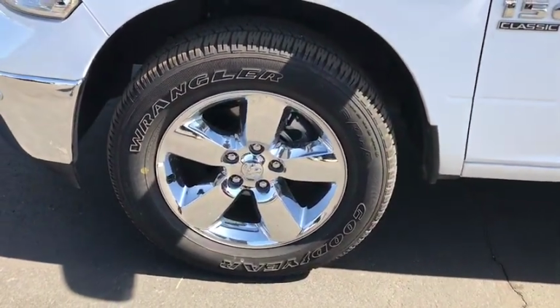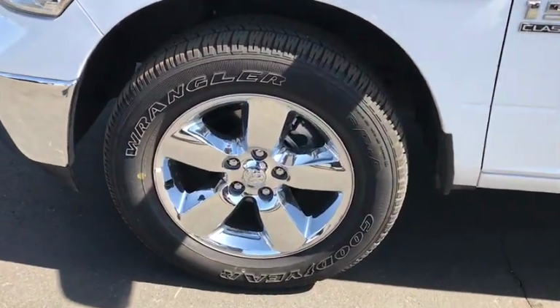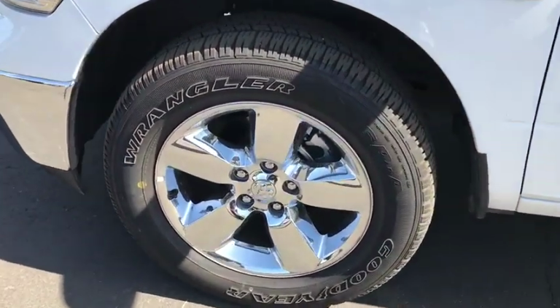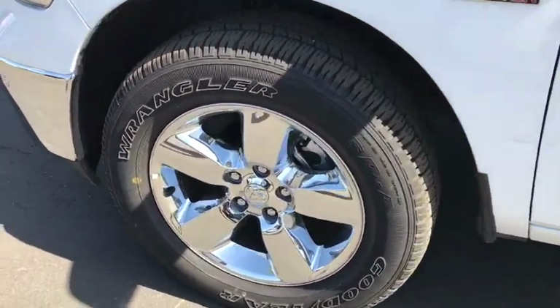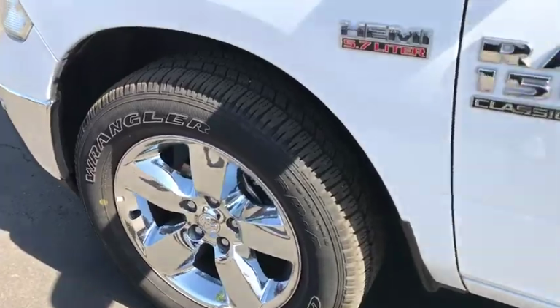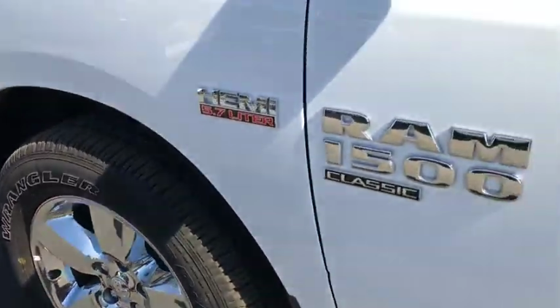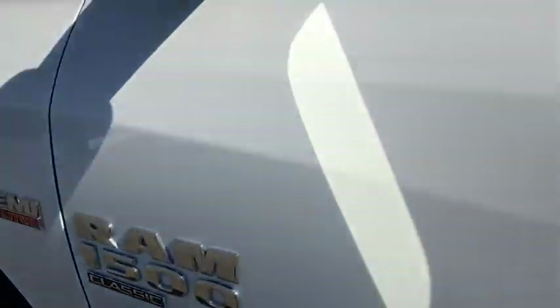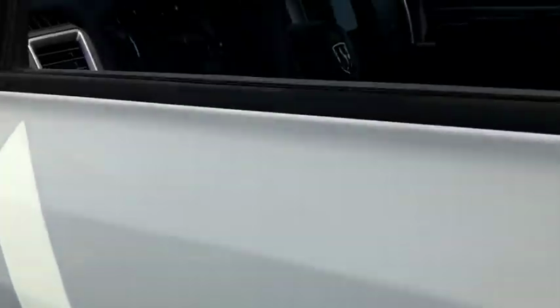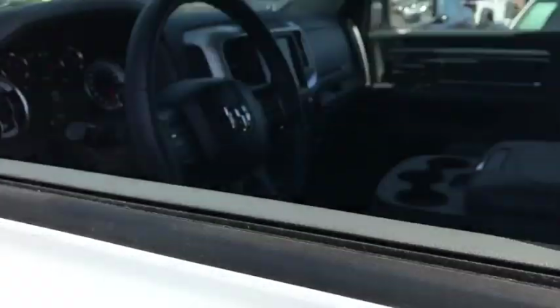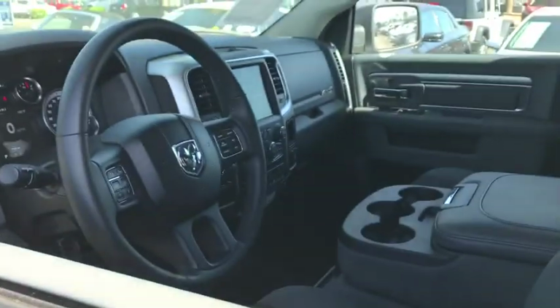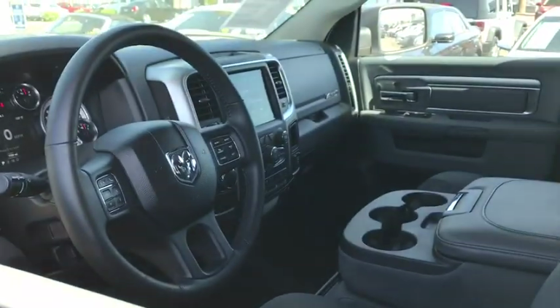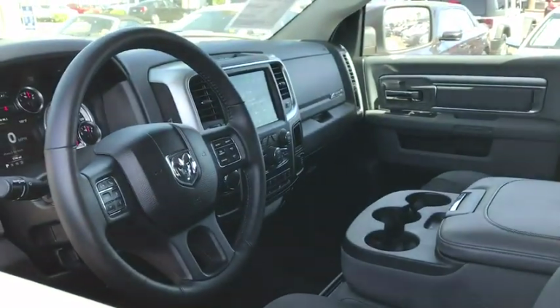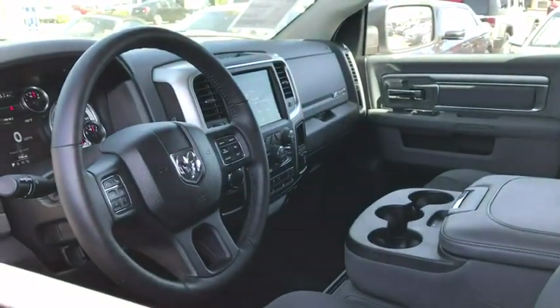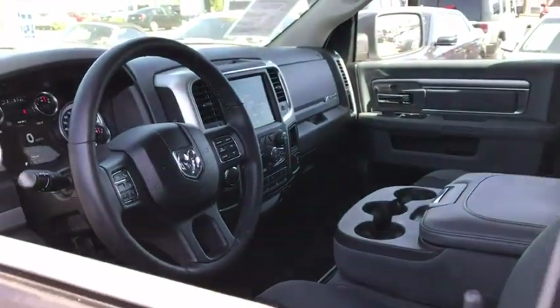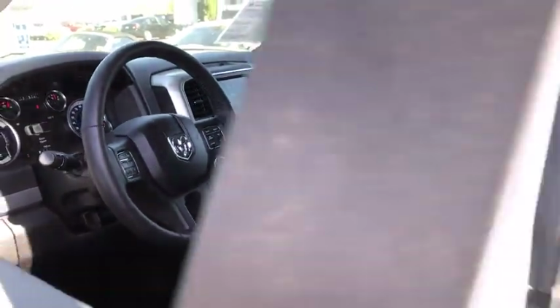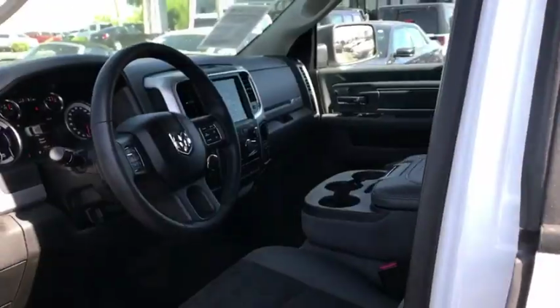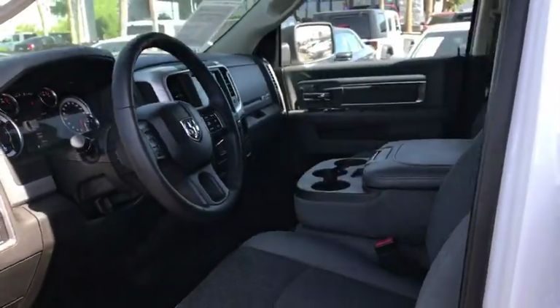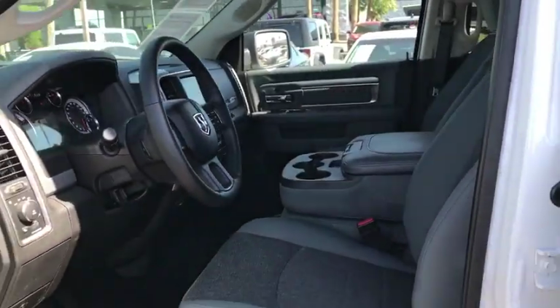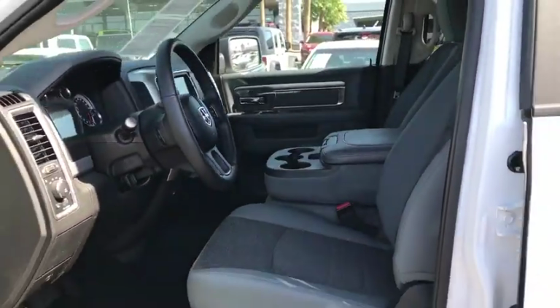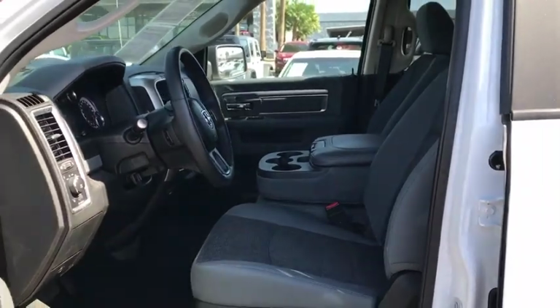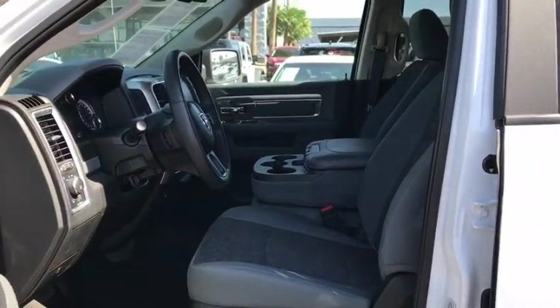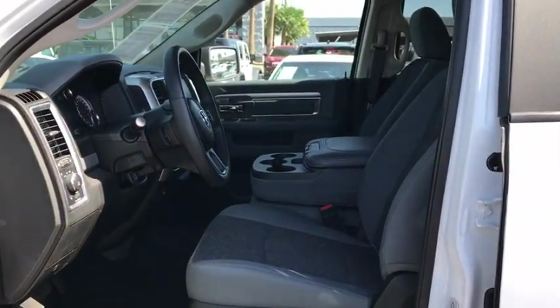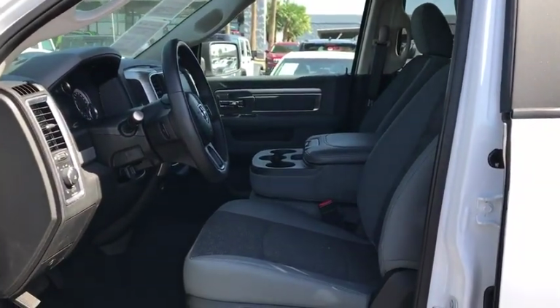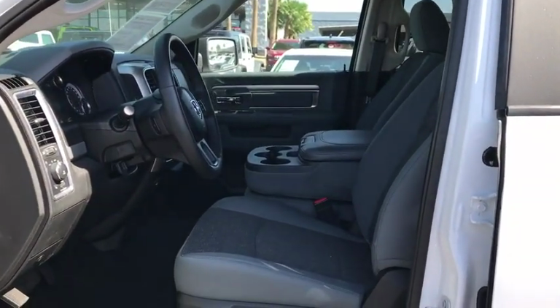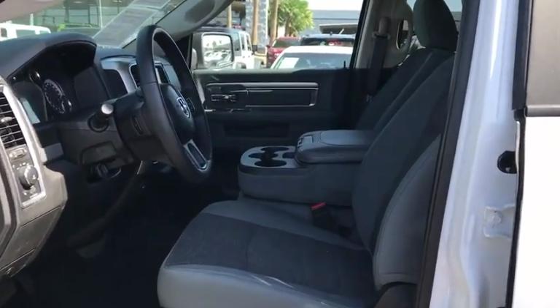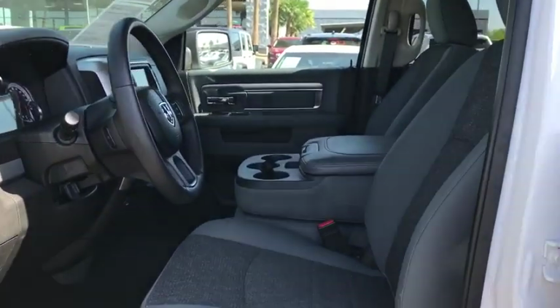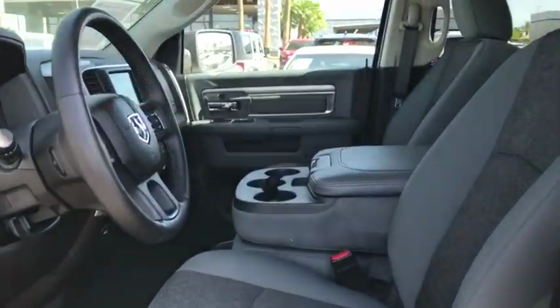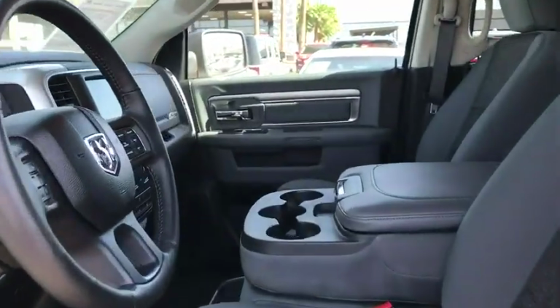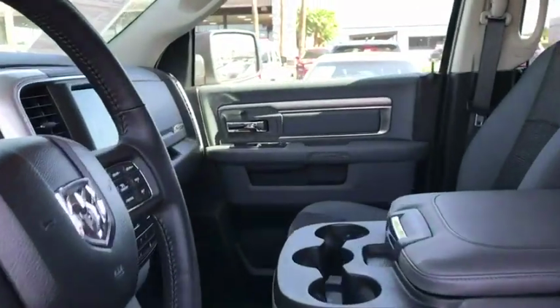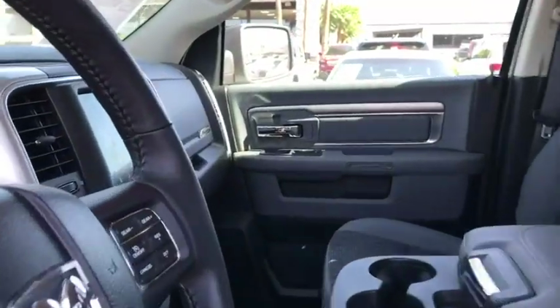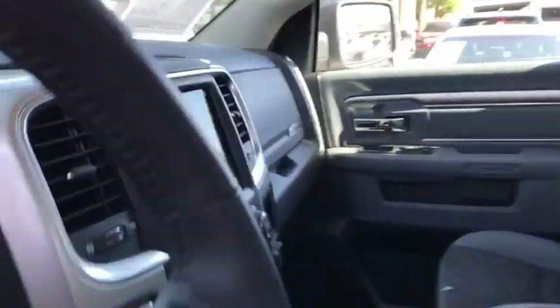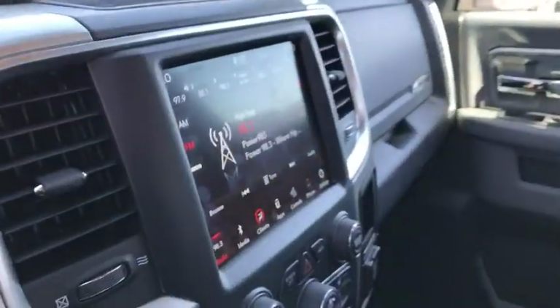Fog lamps. This vehicle is Carfax certified one owner and qualifies for the Carfax buyback guarantee. Drive away with a great deal on this vehicle. Call or stop in today.